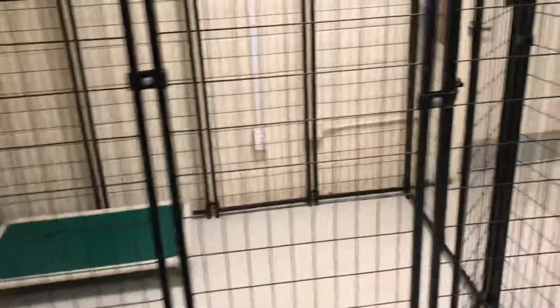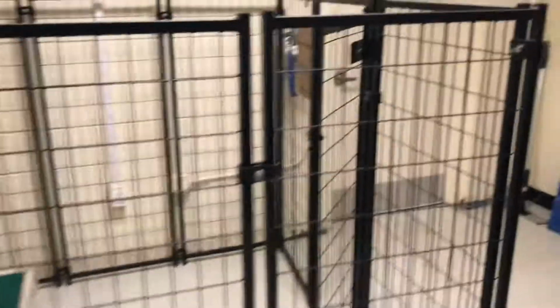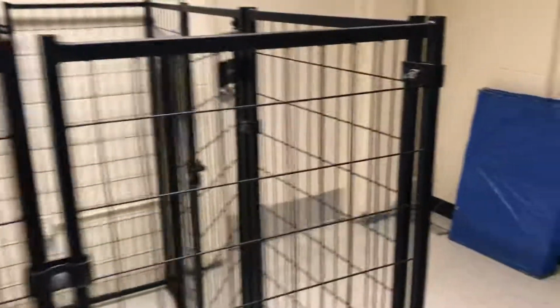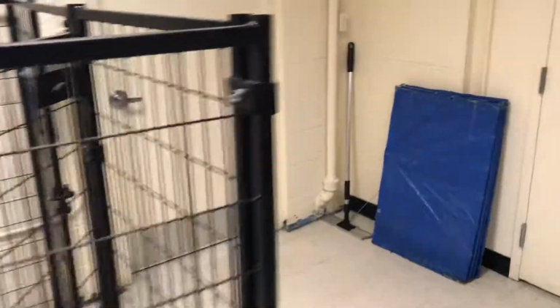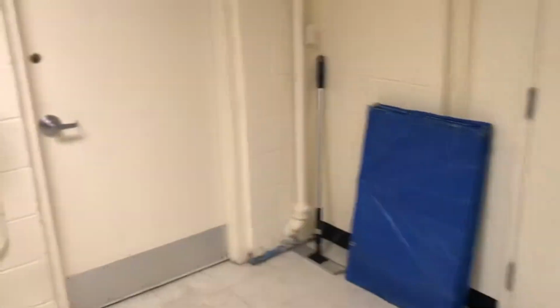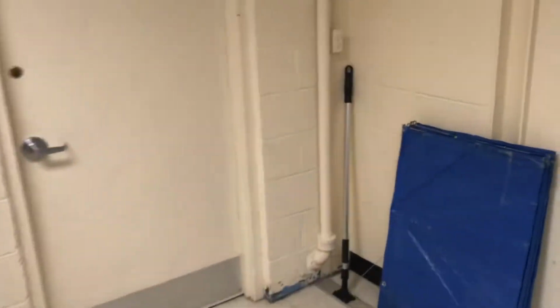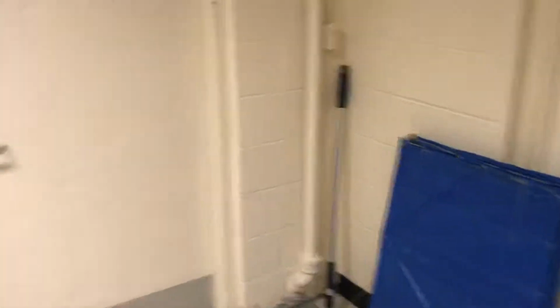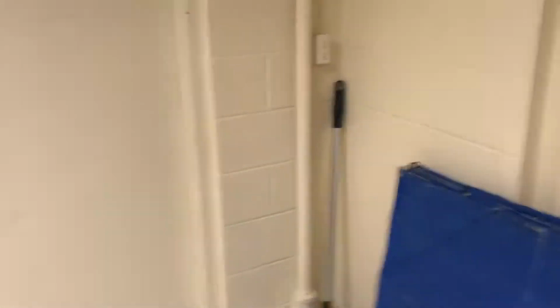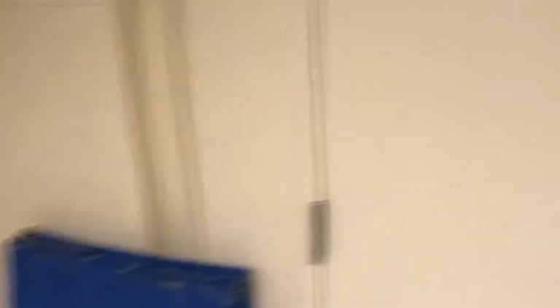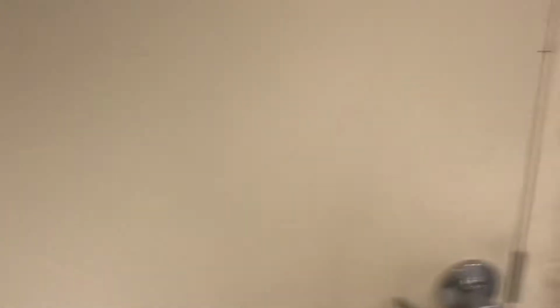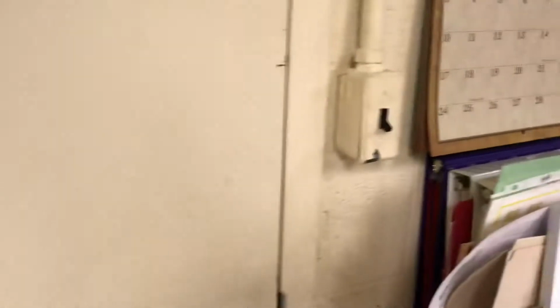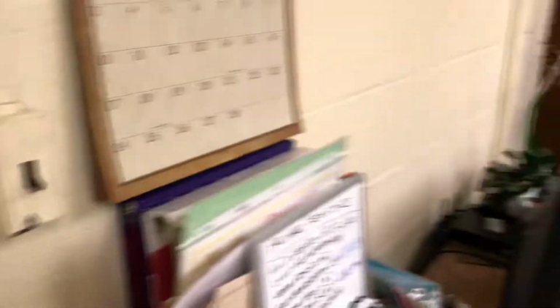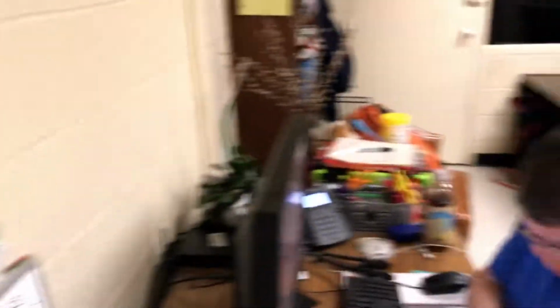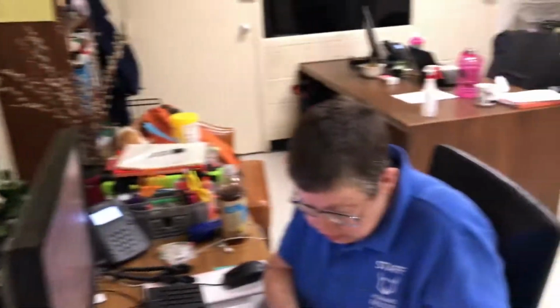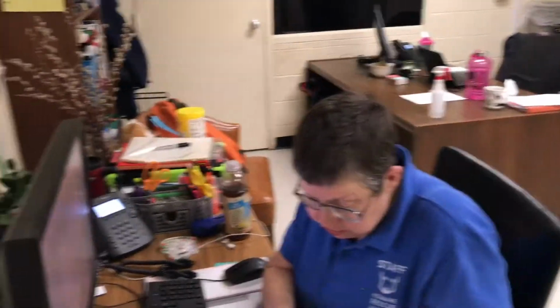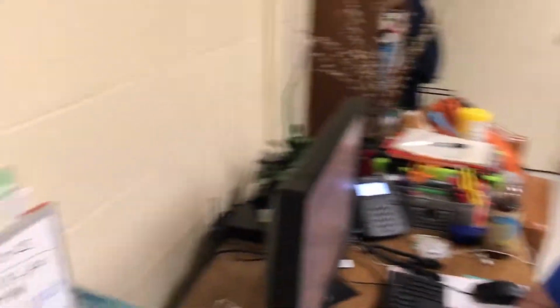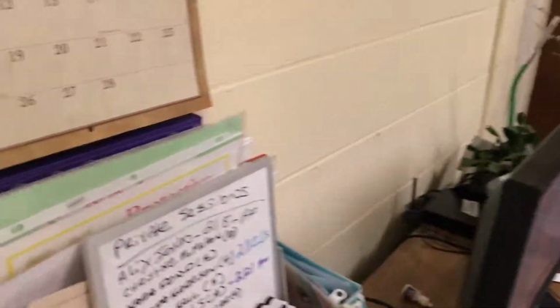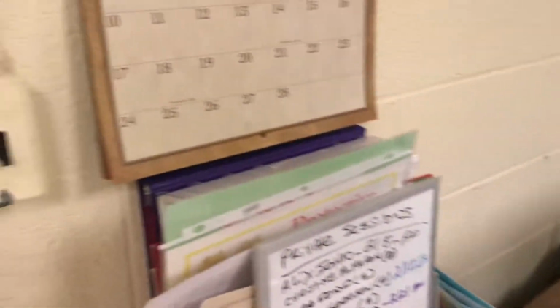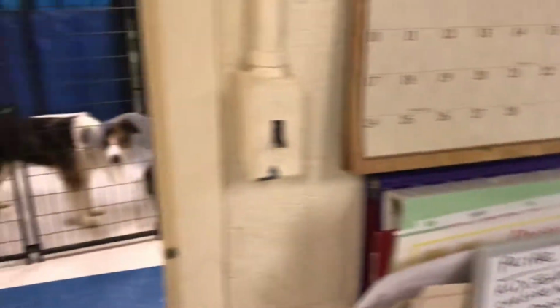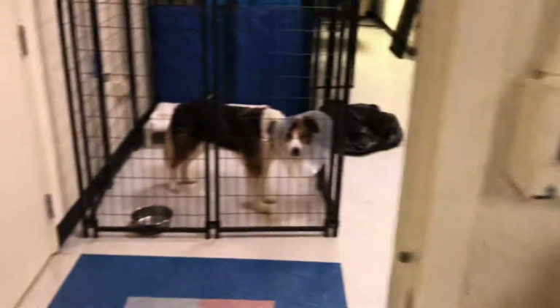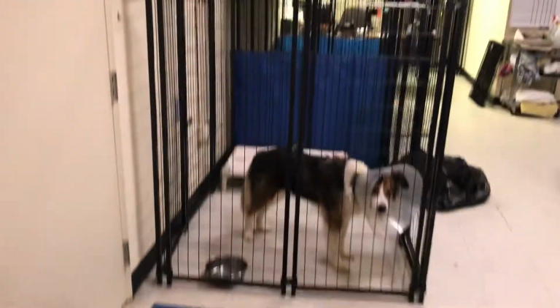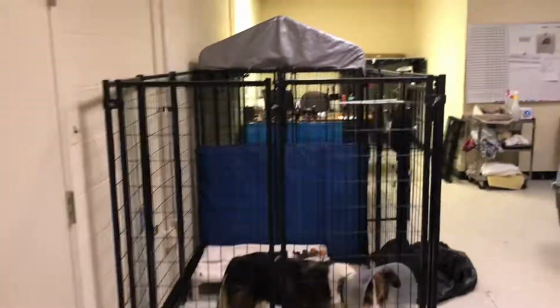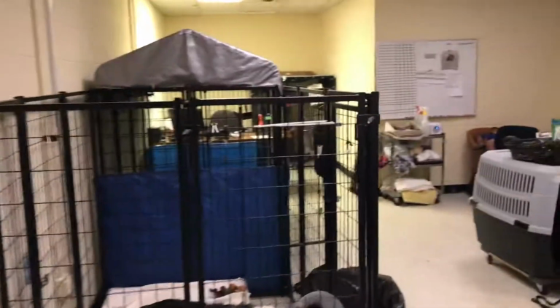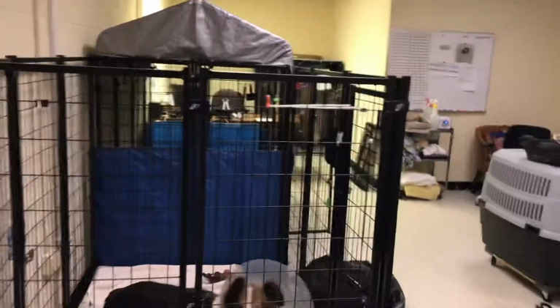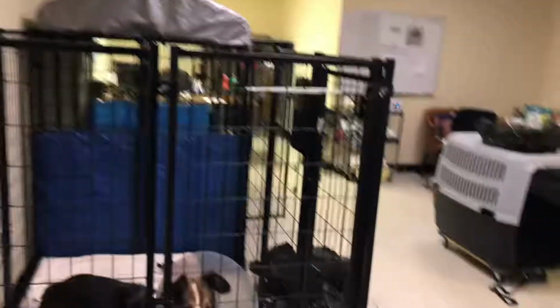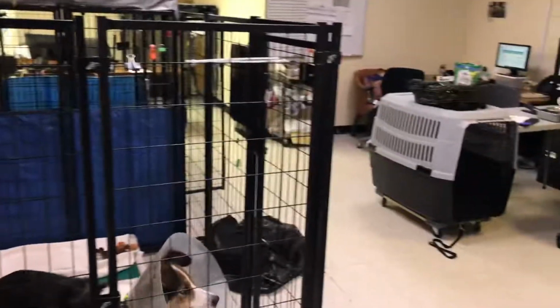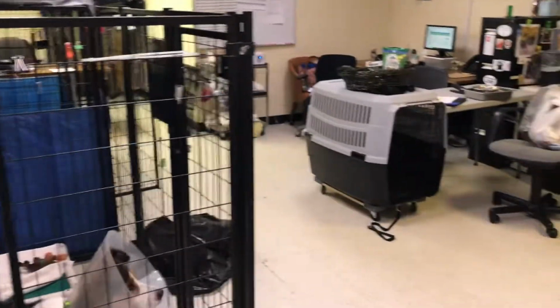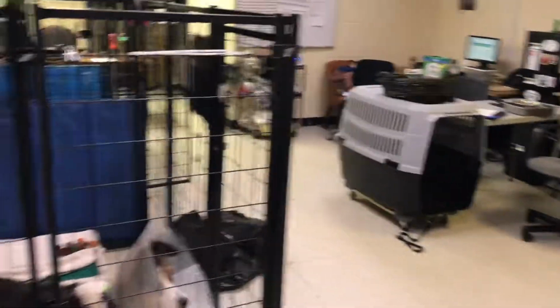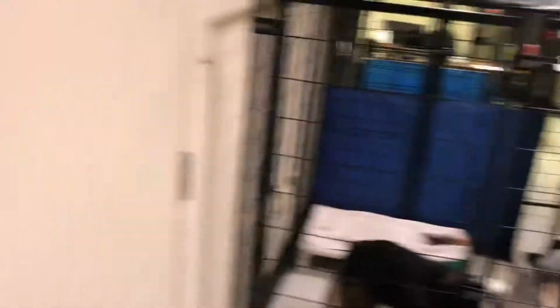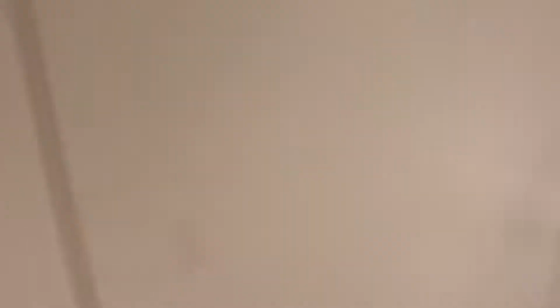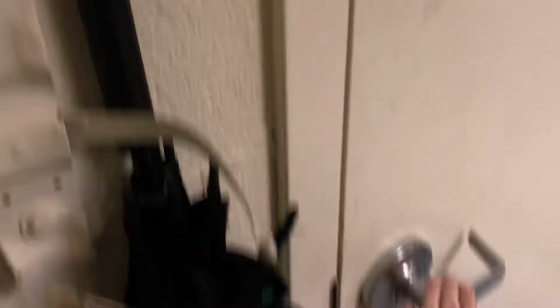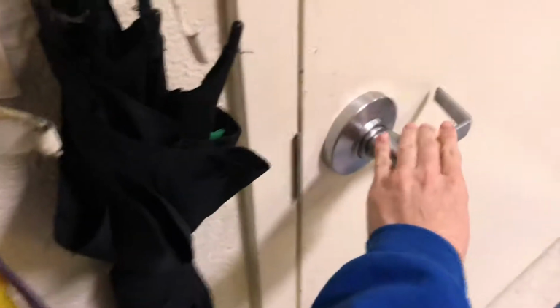And then here's back into the main training room, and we have this other room here.